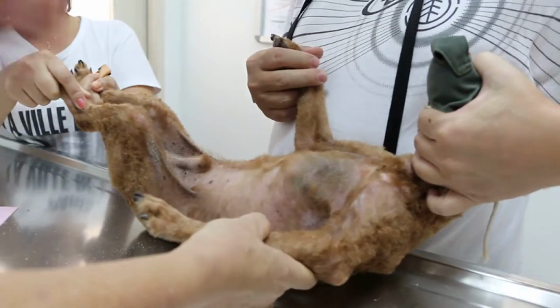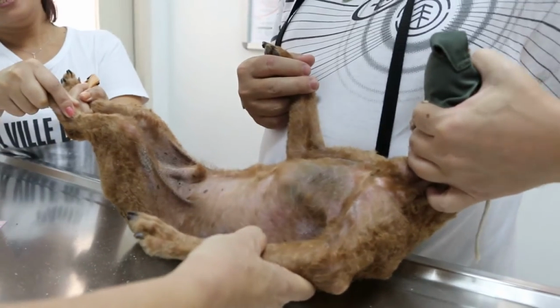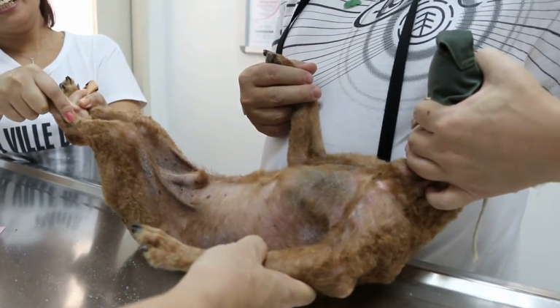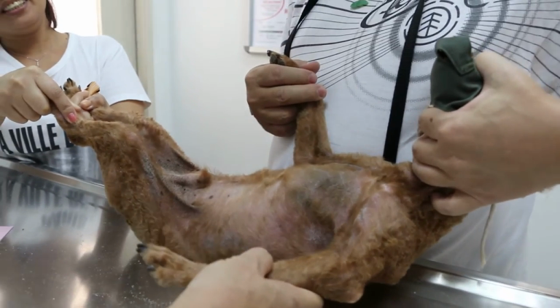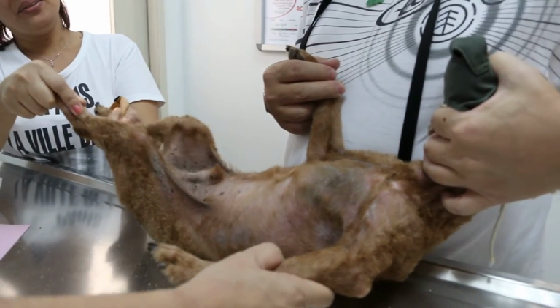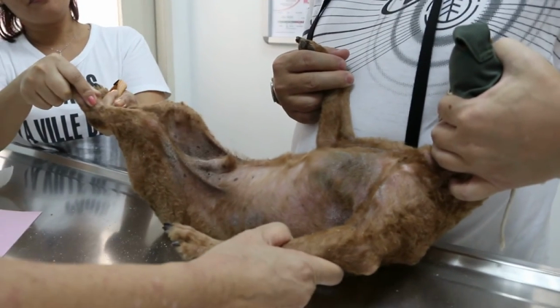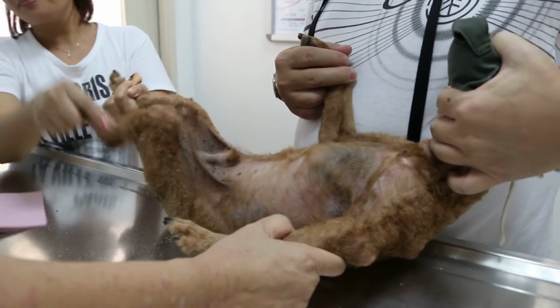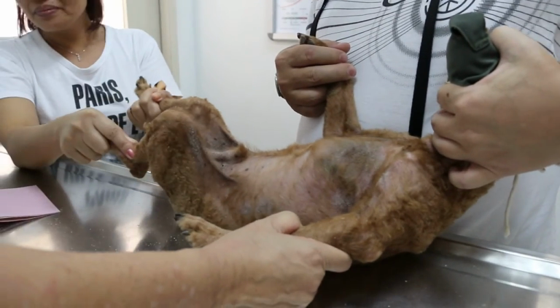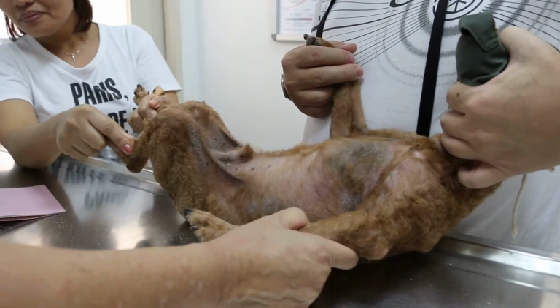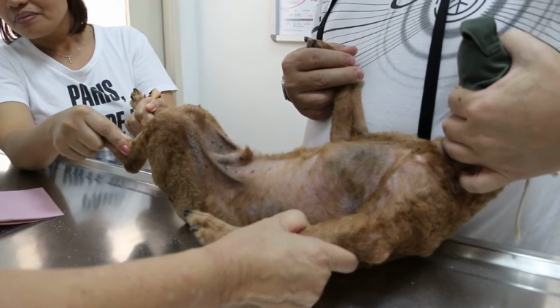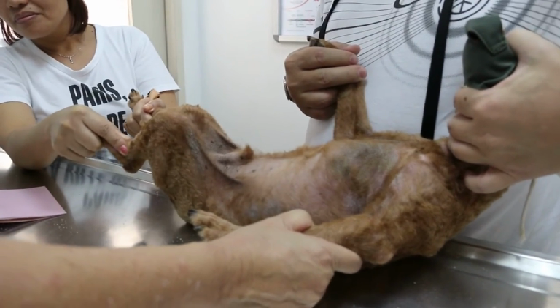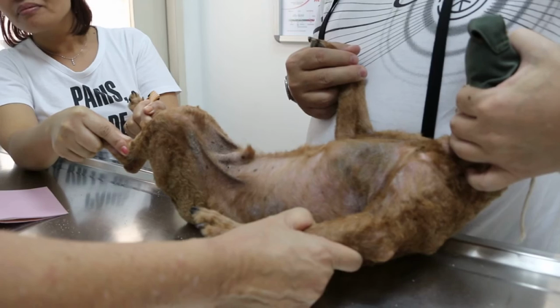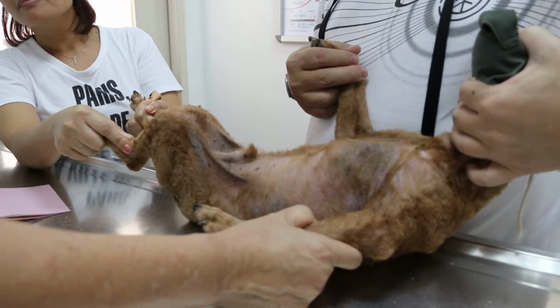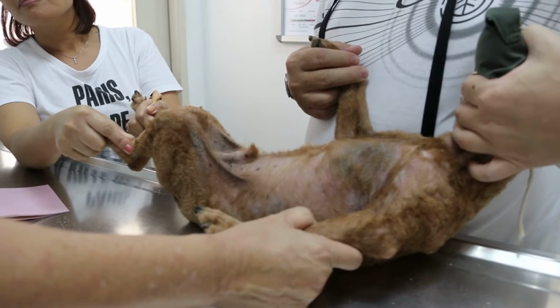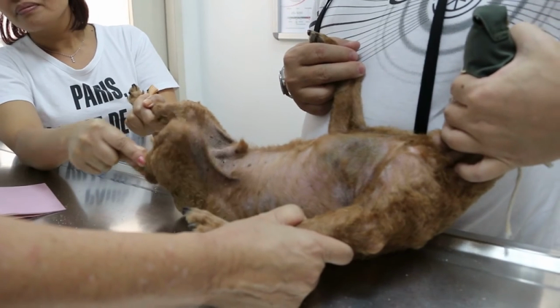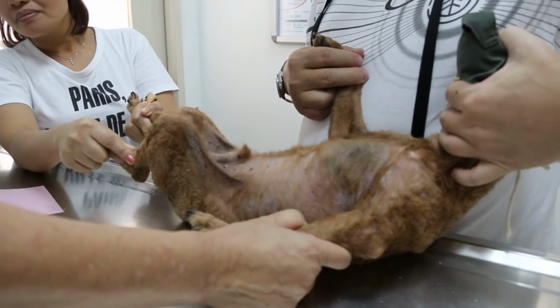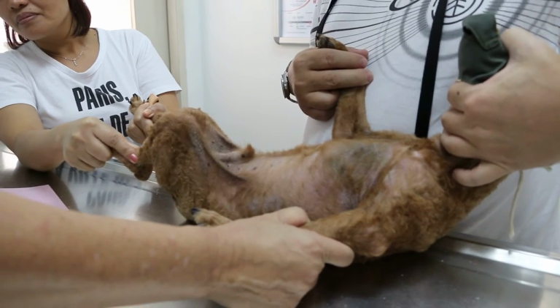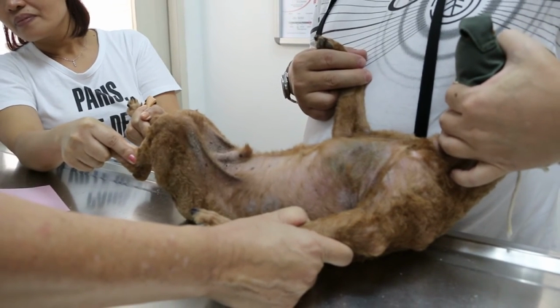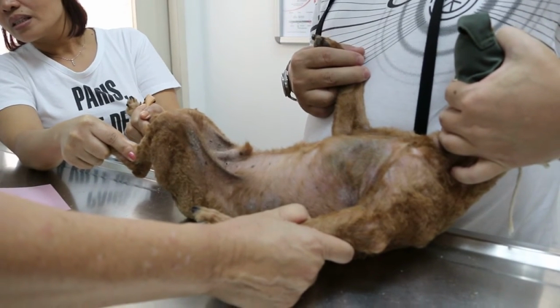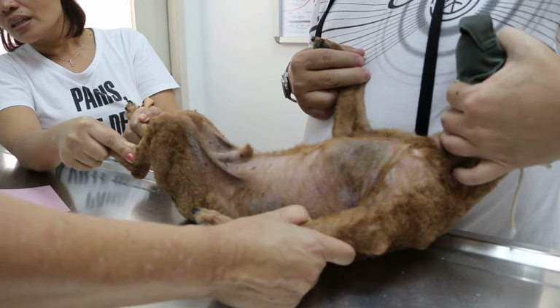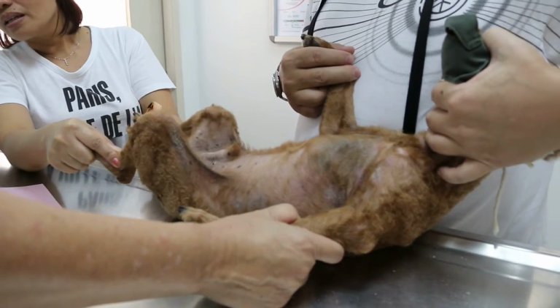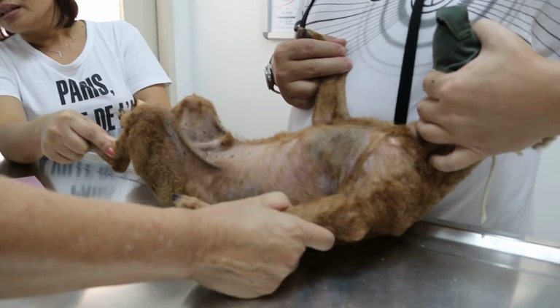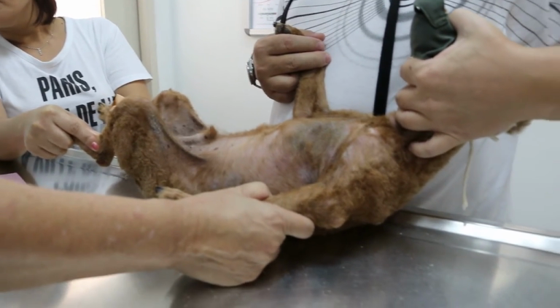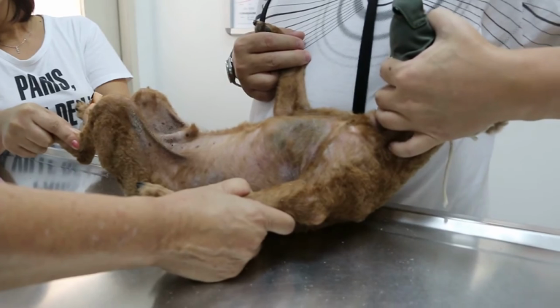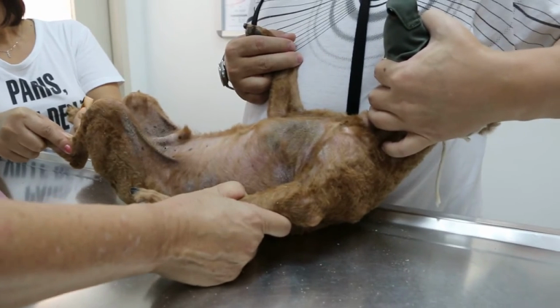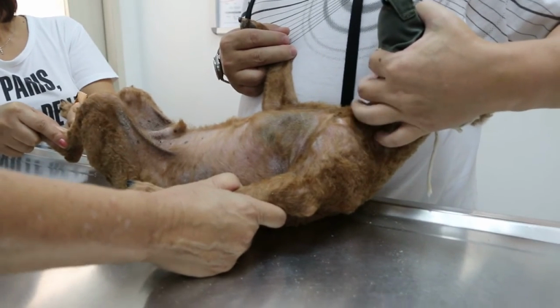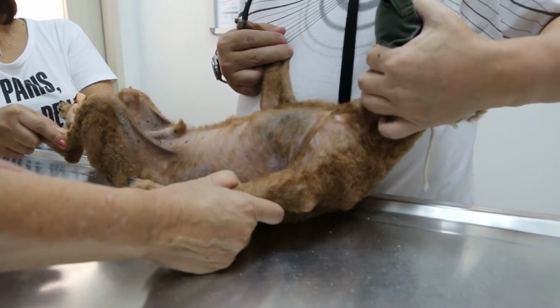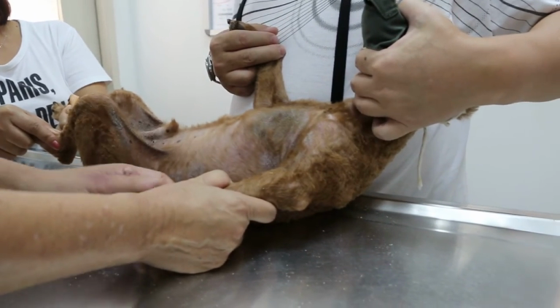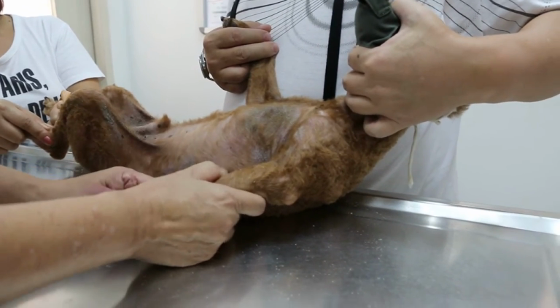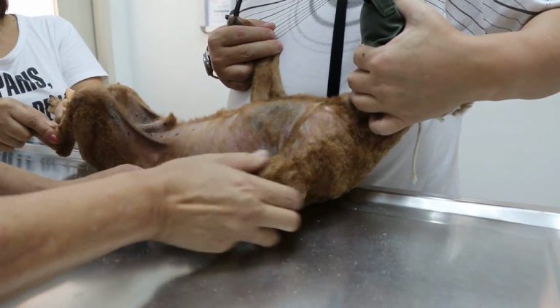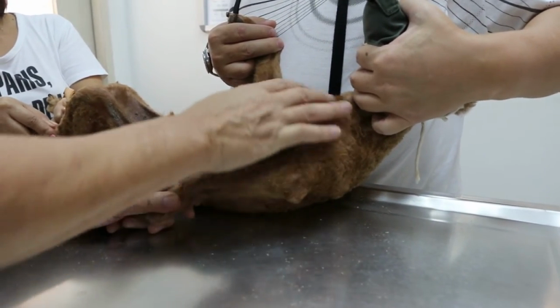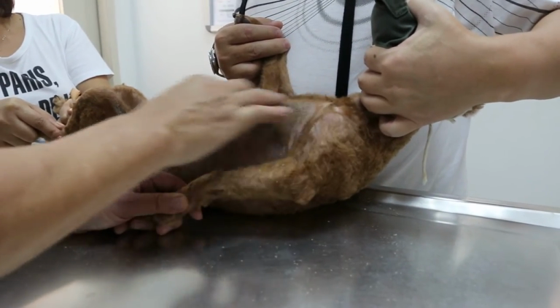The ribs are stuck really quick. Okay, this is Monday, March 21, 2016. This poodle — how old is it? Male, neutered, four years old. For the last one year, has been very itchy, scratching.